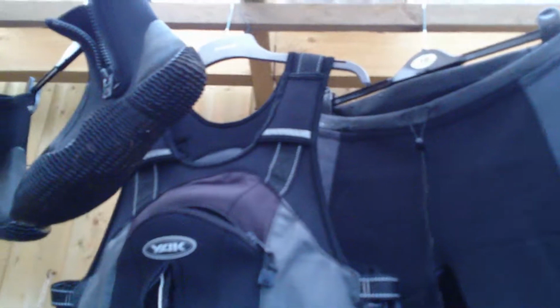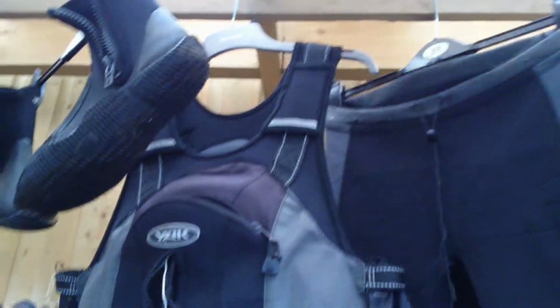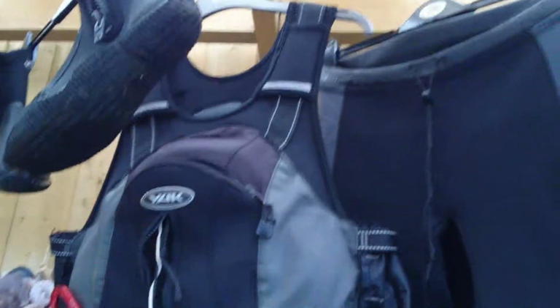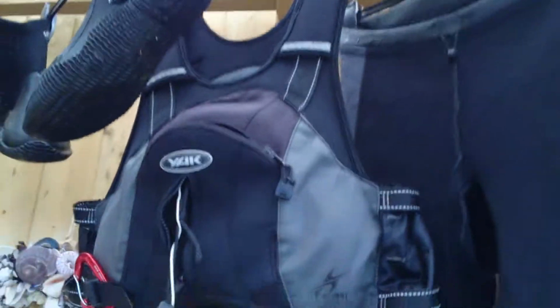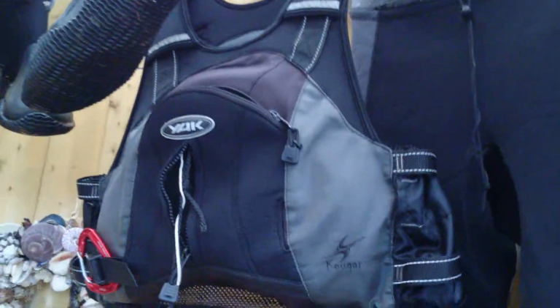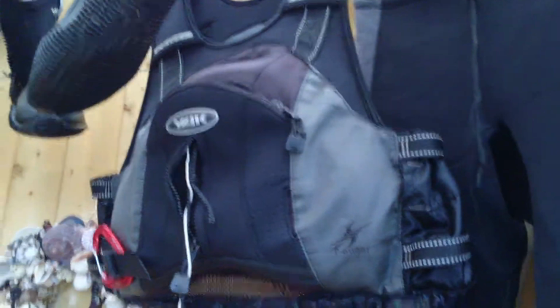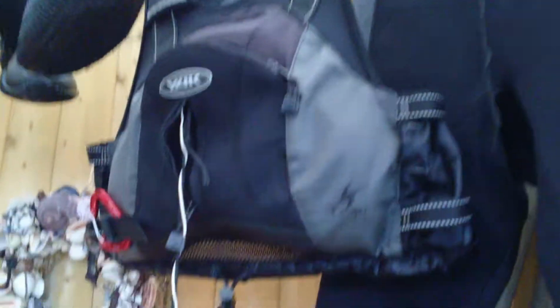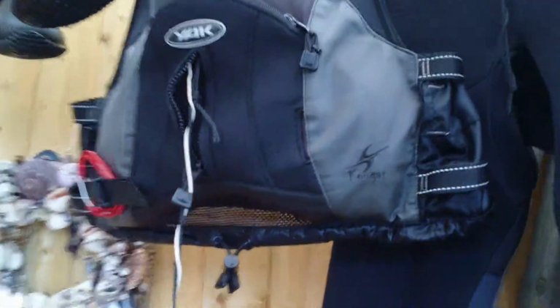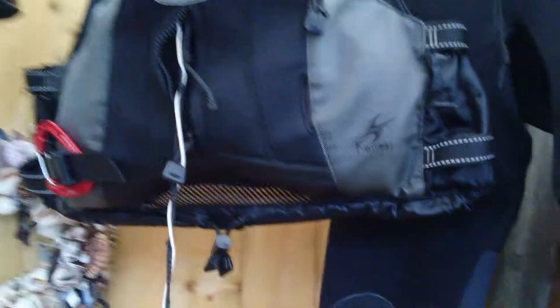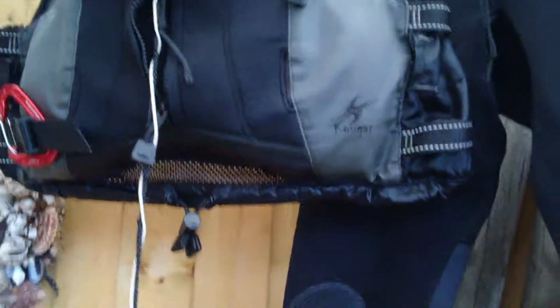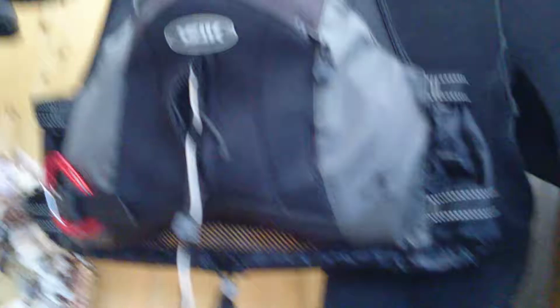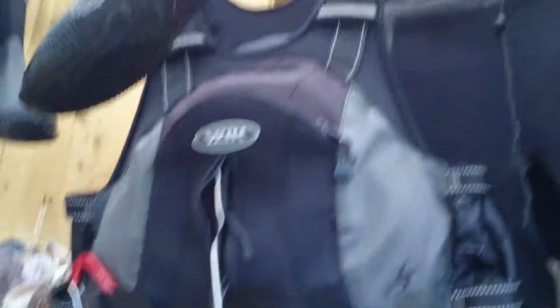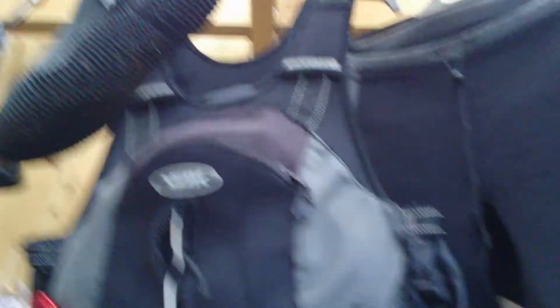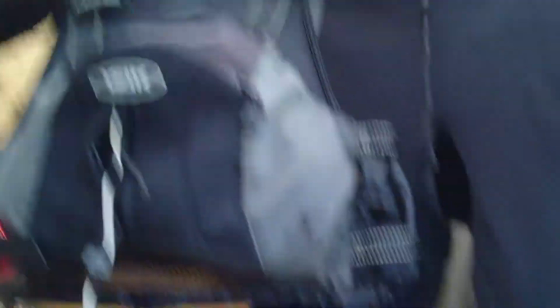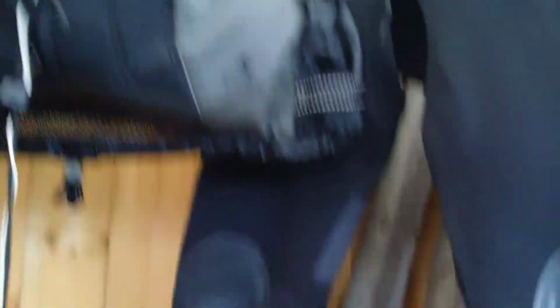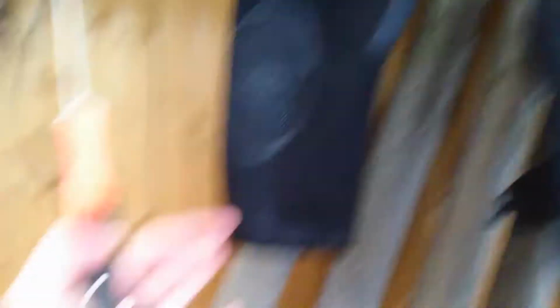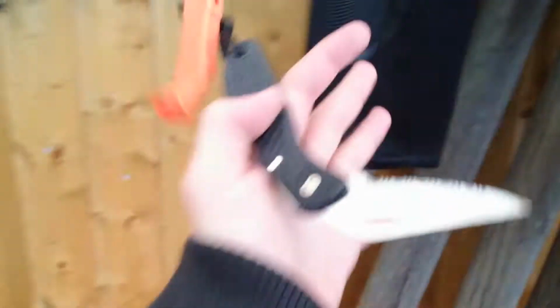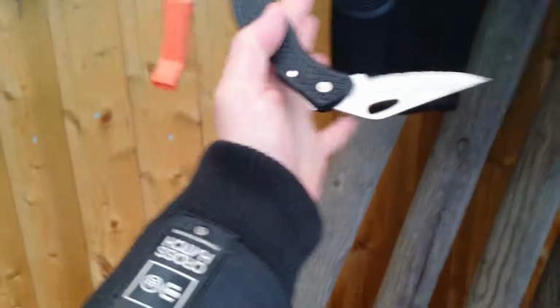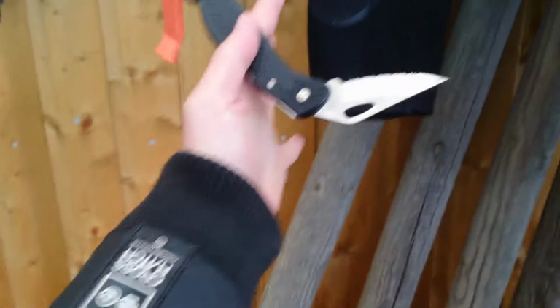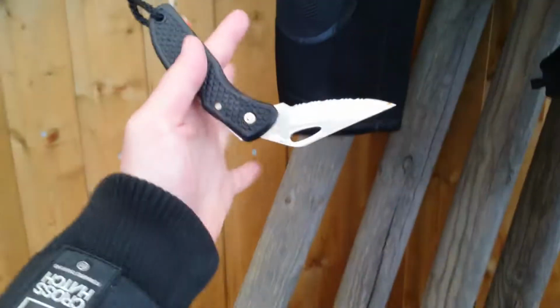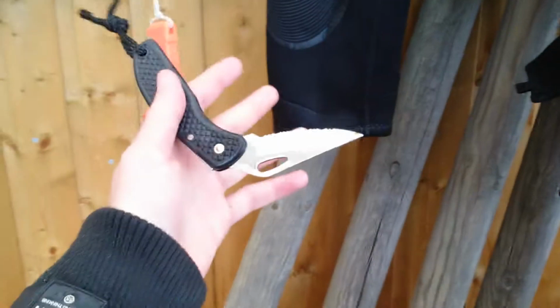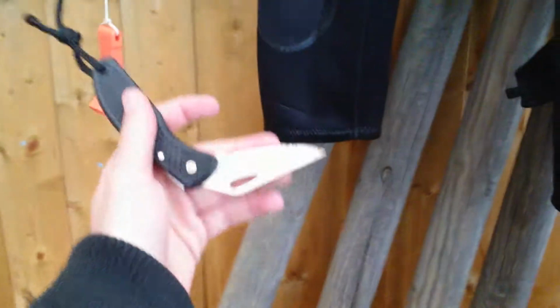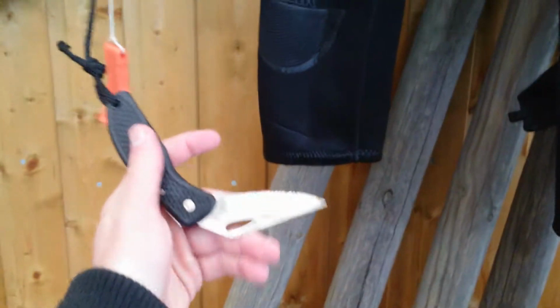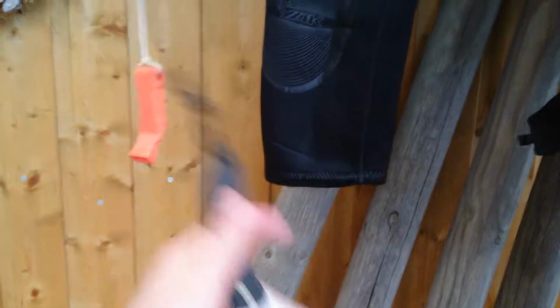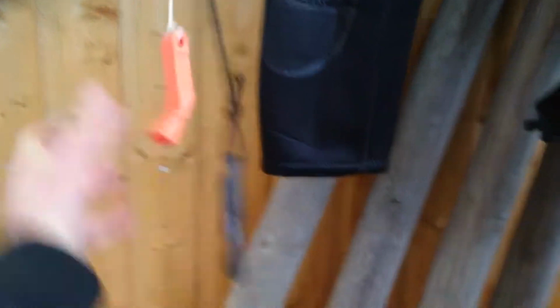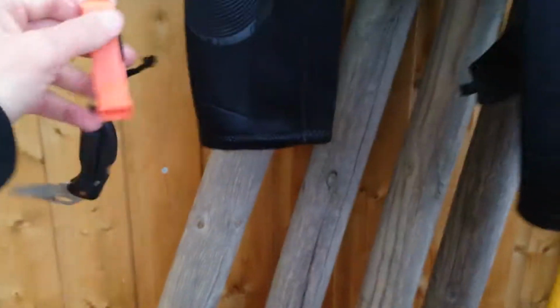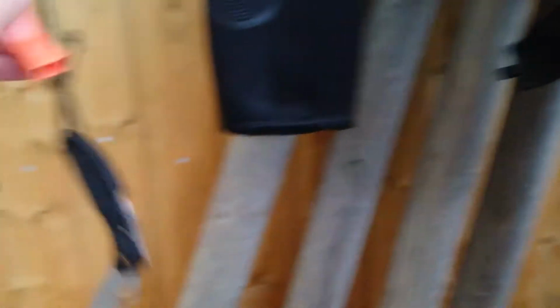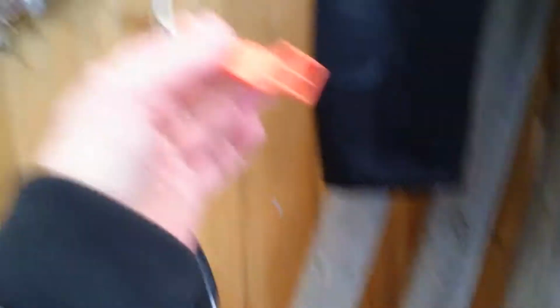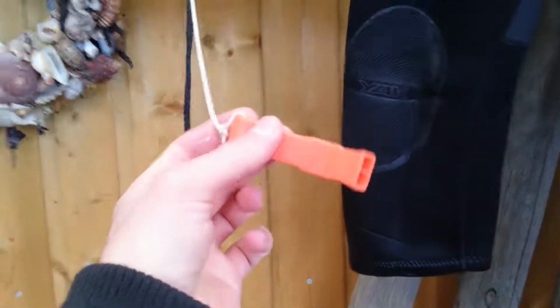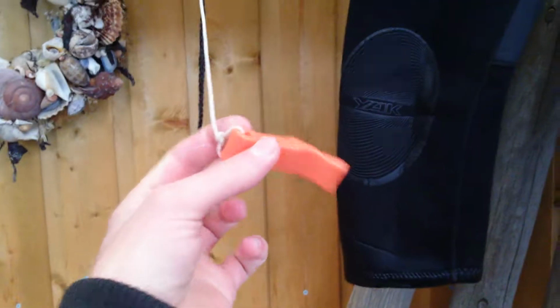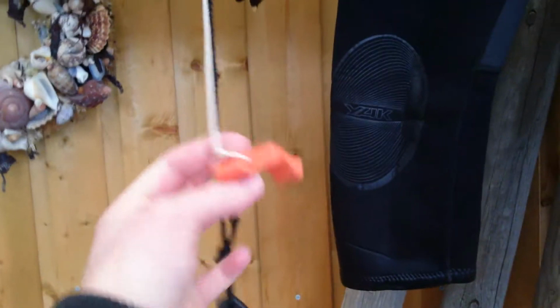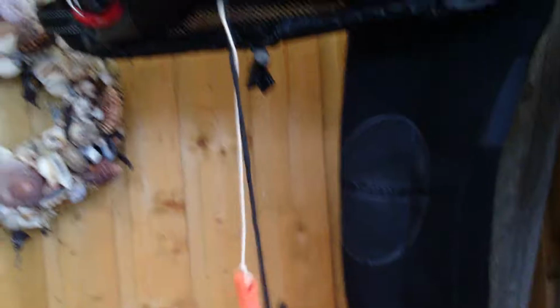Buoyancy aid — very, very good. You need them; they keep you afloat. I've got a knife on mine. You should have a knife and a whistle on them.